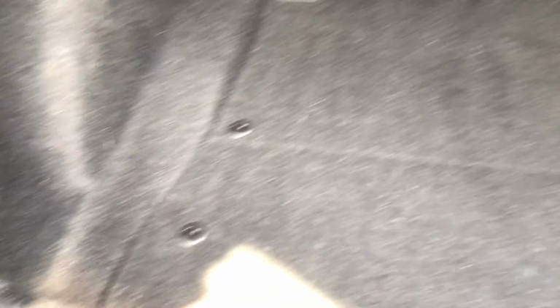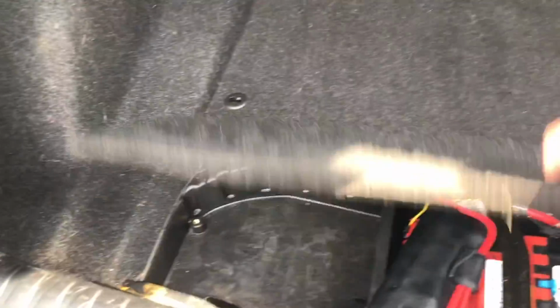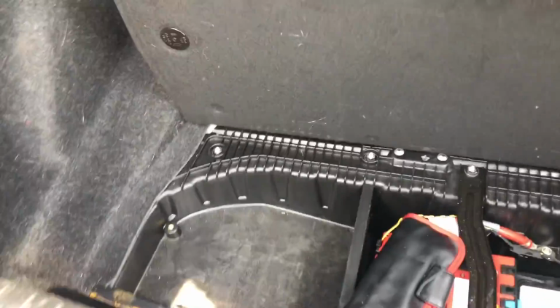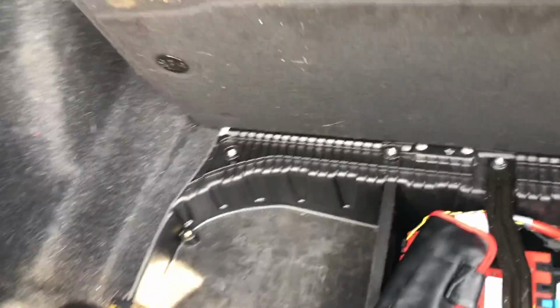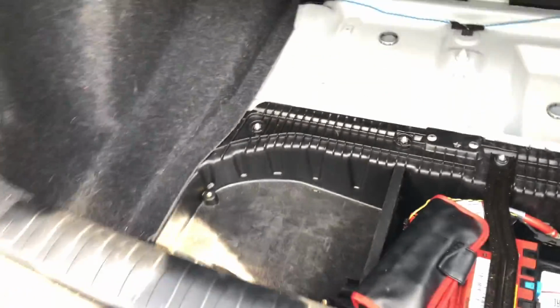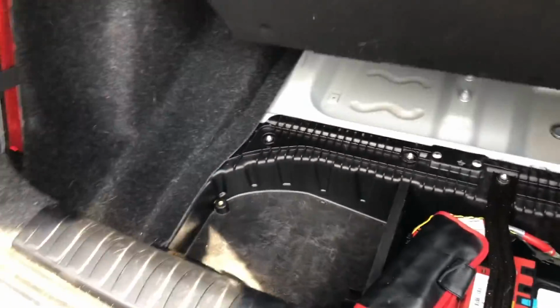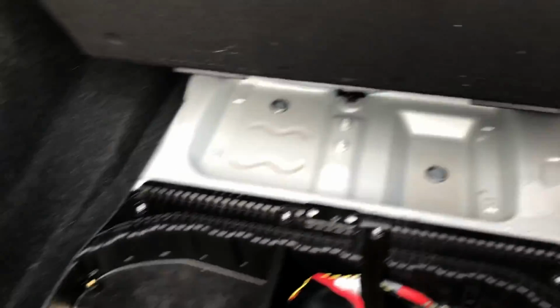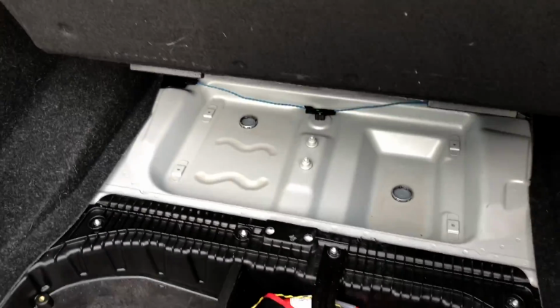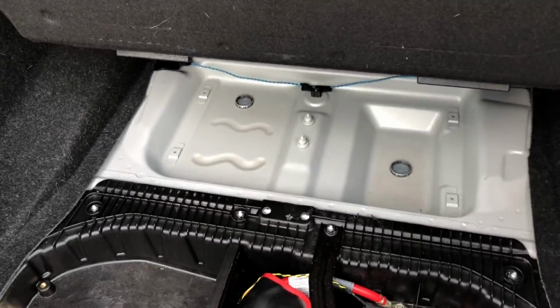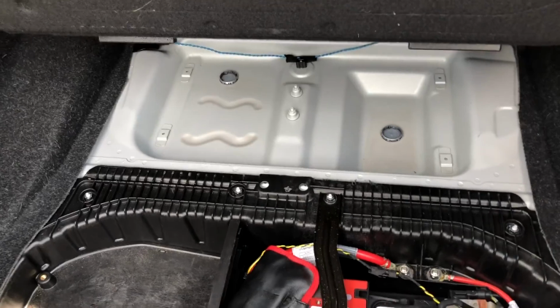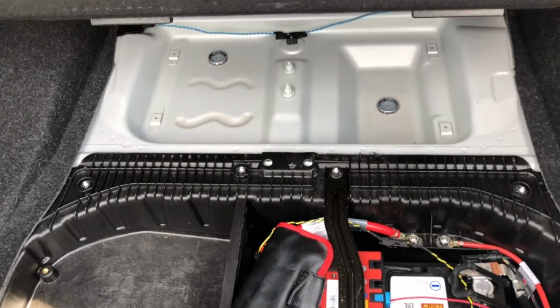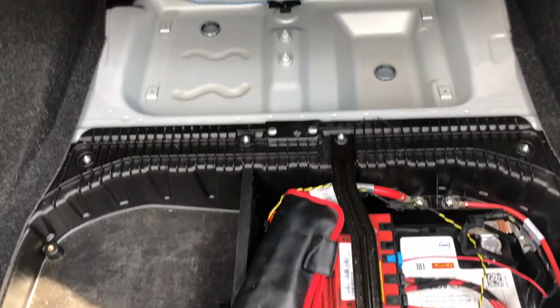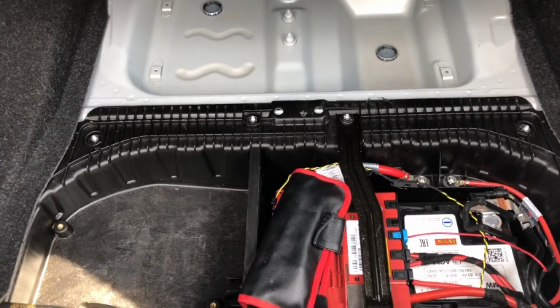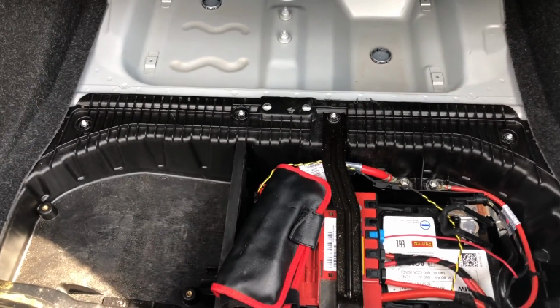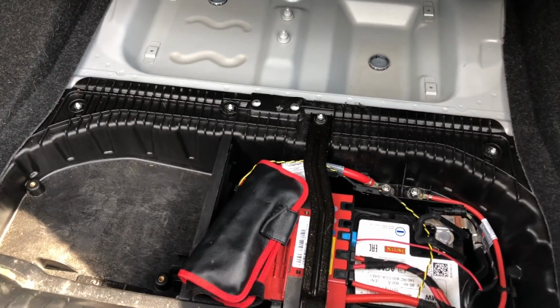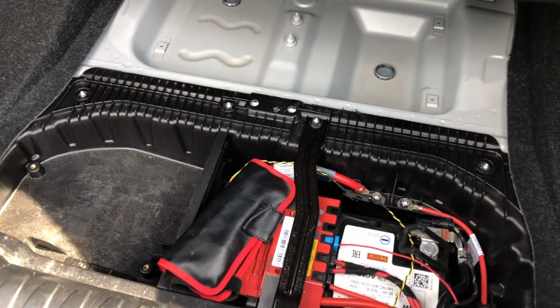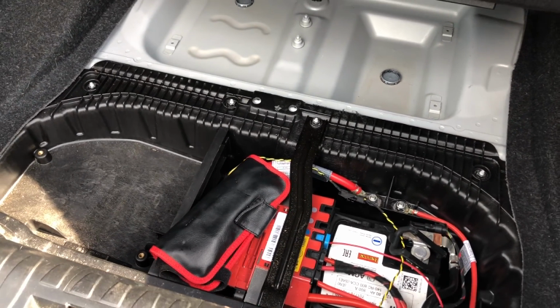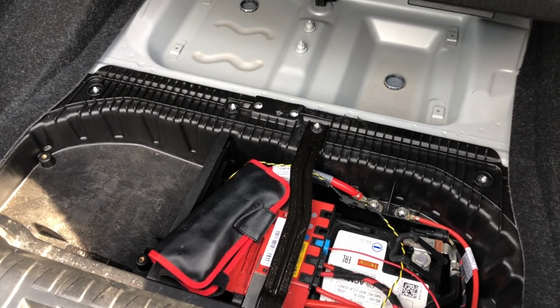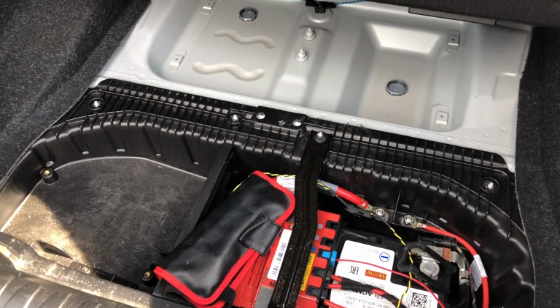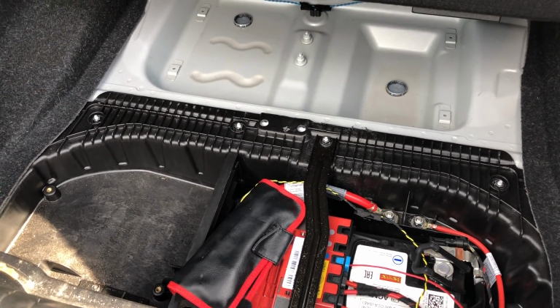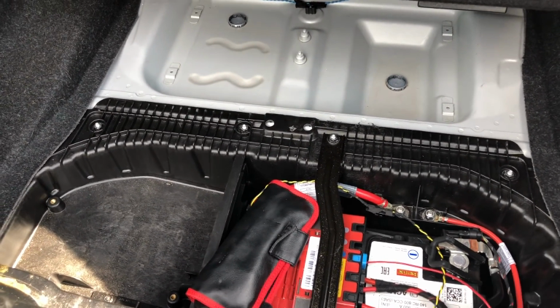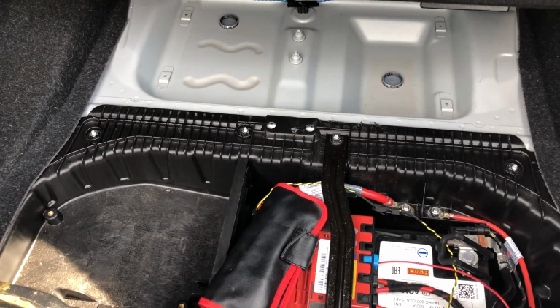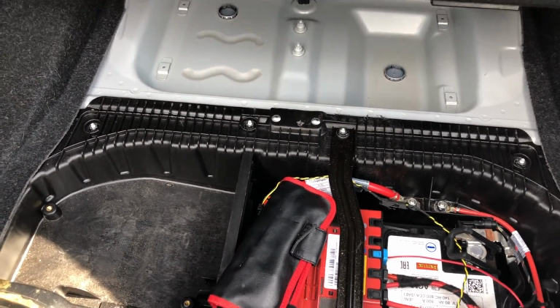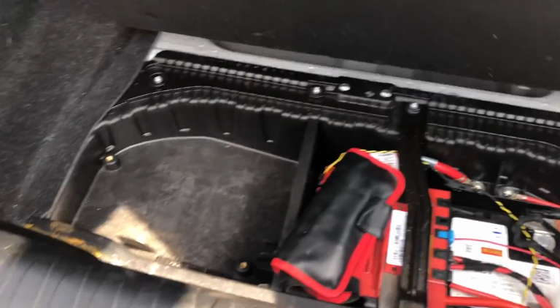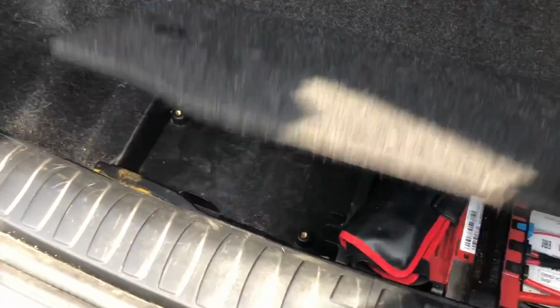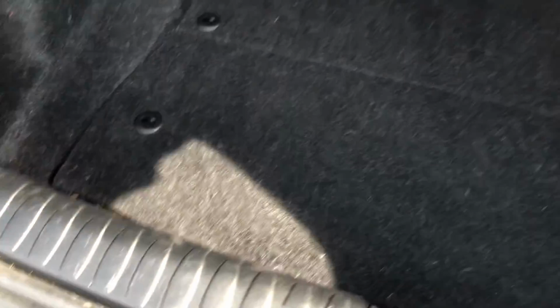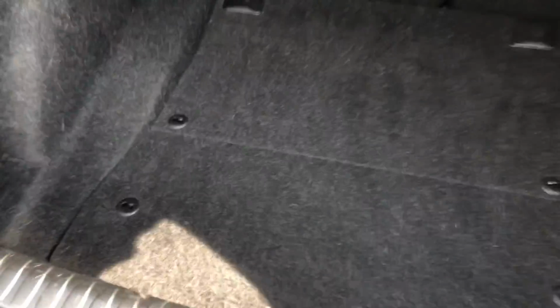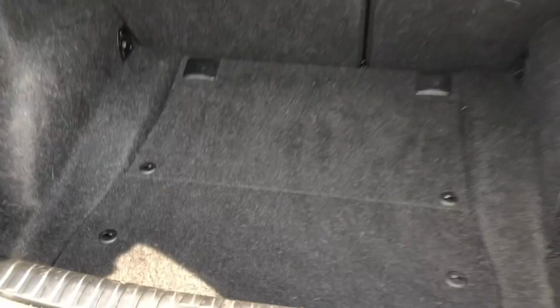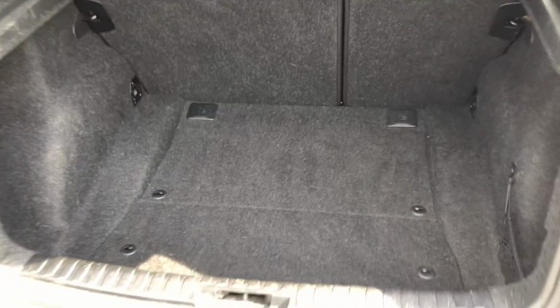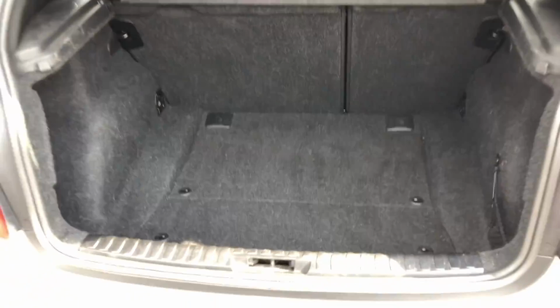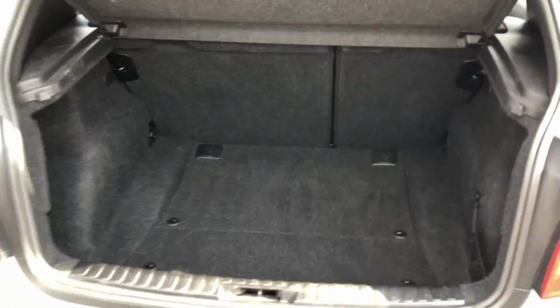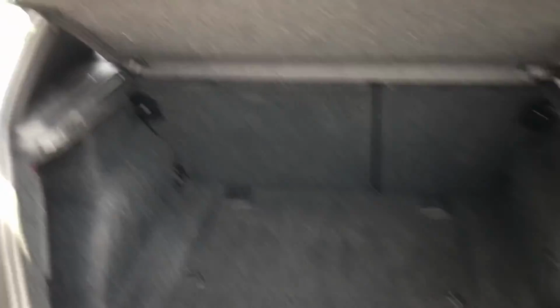Lifting up the under-boot flooring, you can see you've got an area to keep any accessories that you may need in case of an emergency, and it doesn't ruin the overall look of the car — it just easily folds down like so.